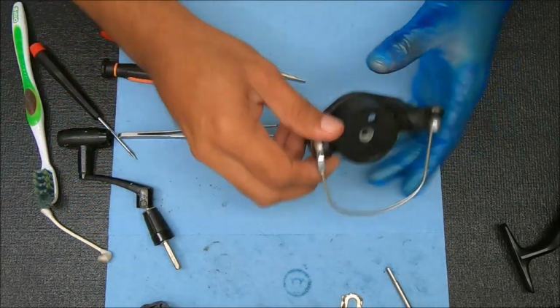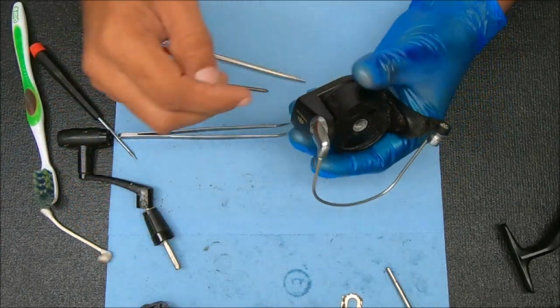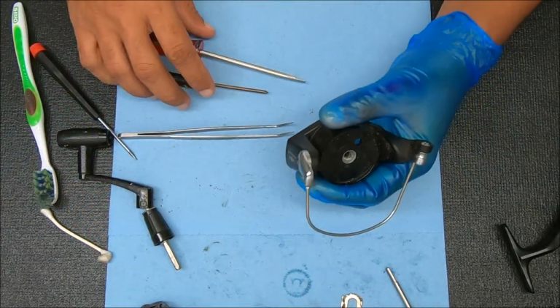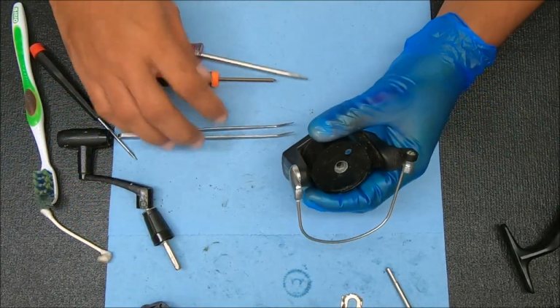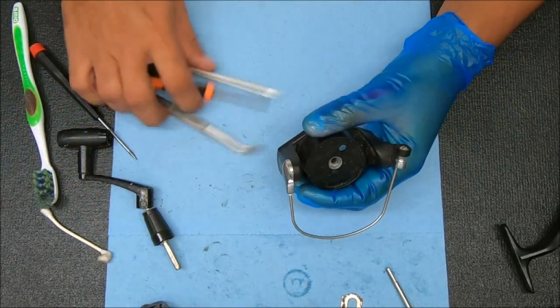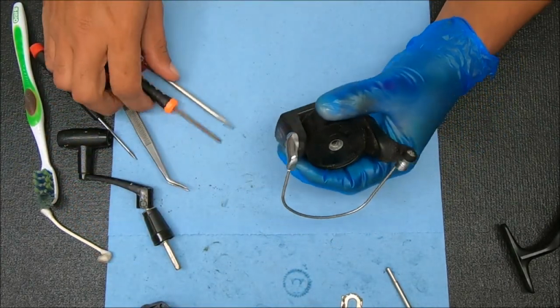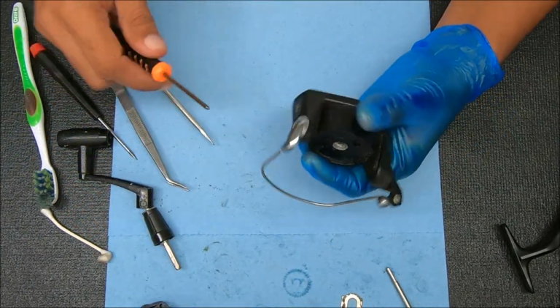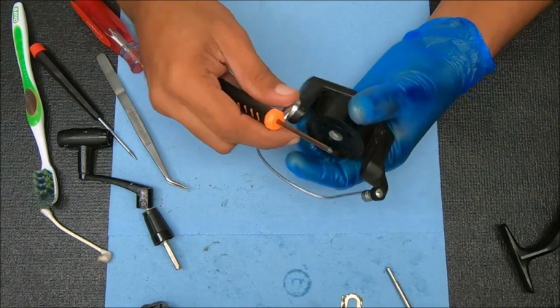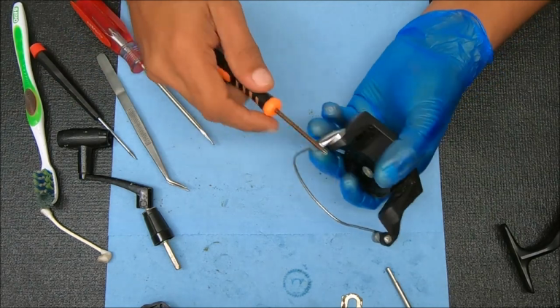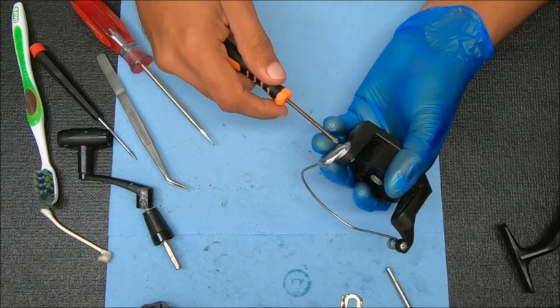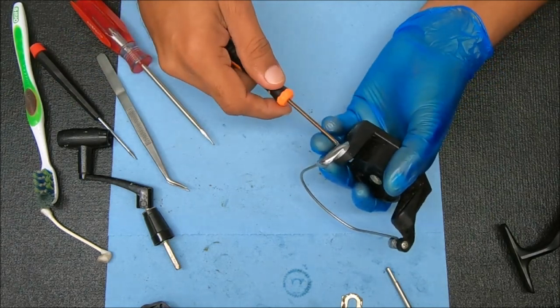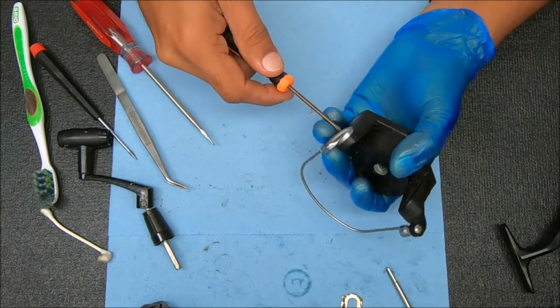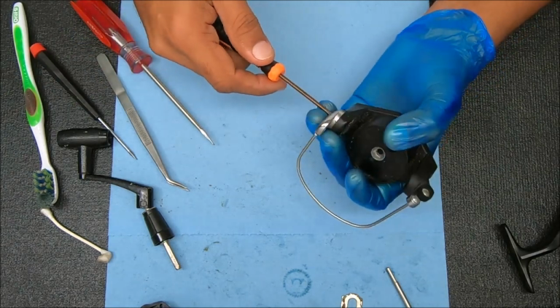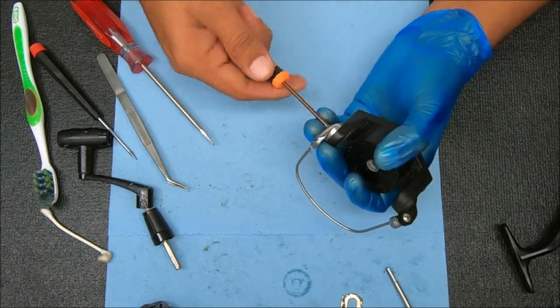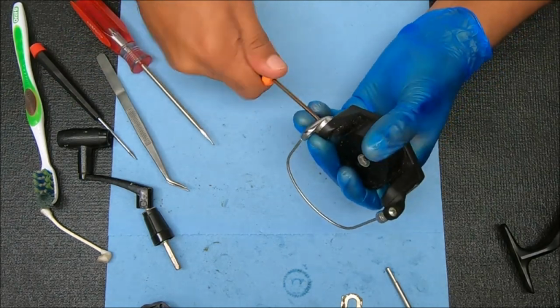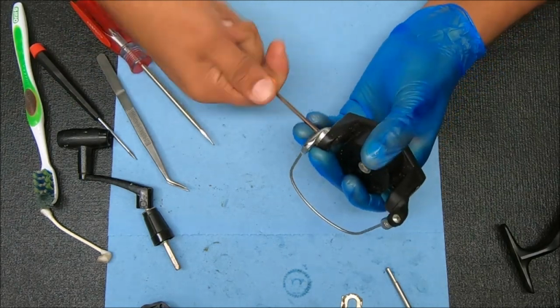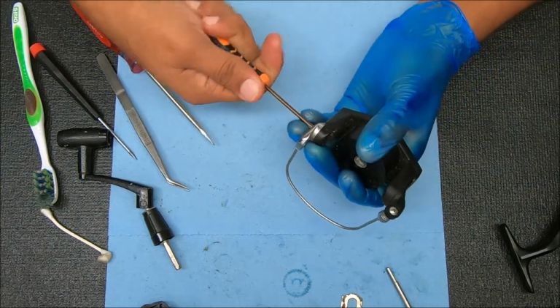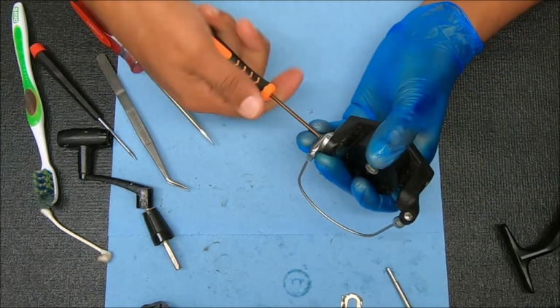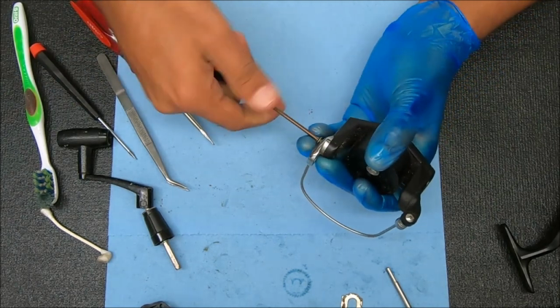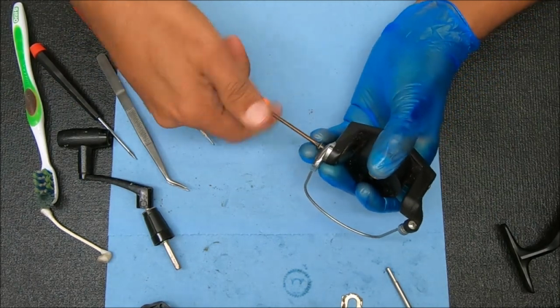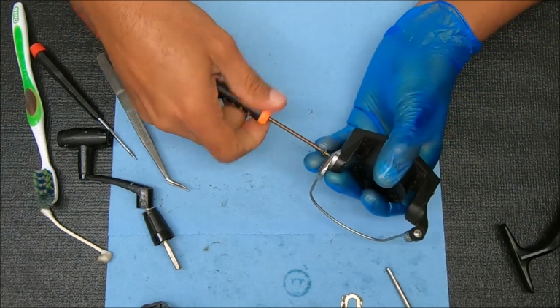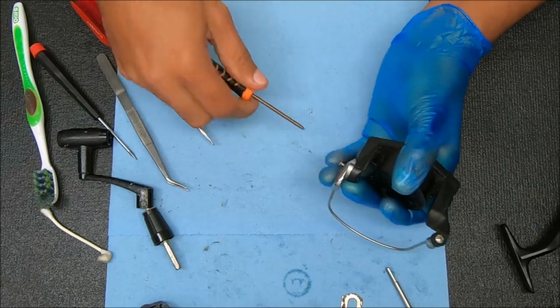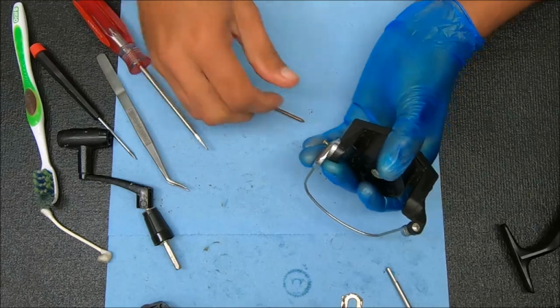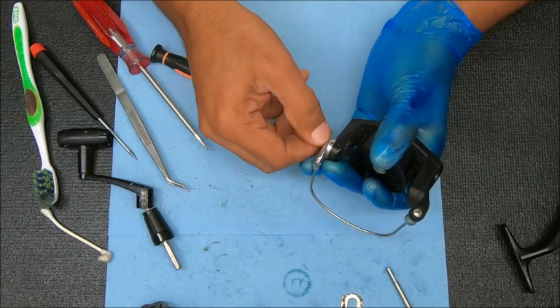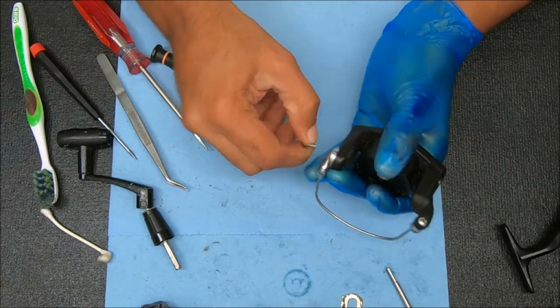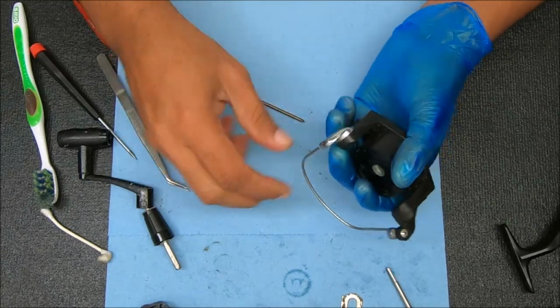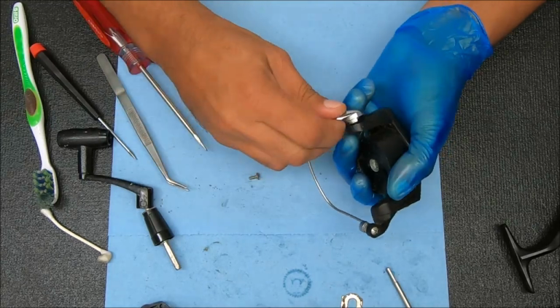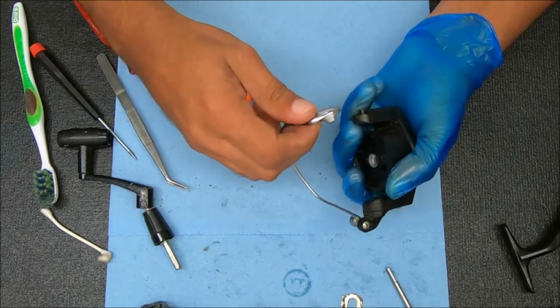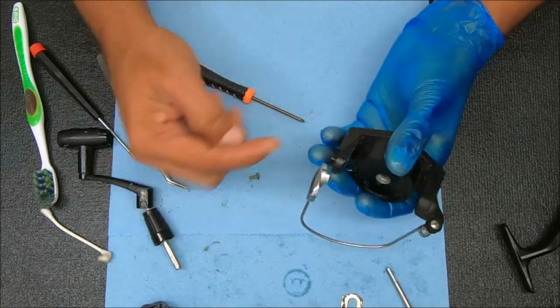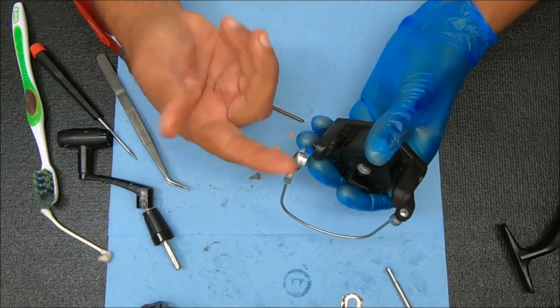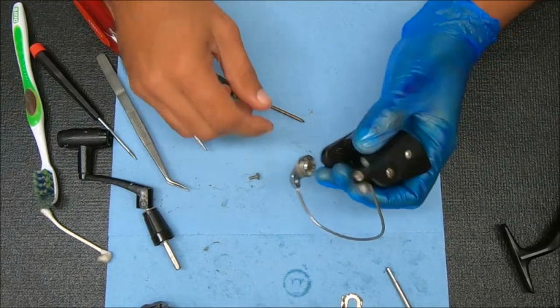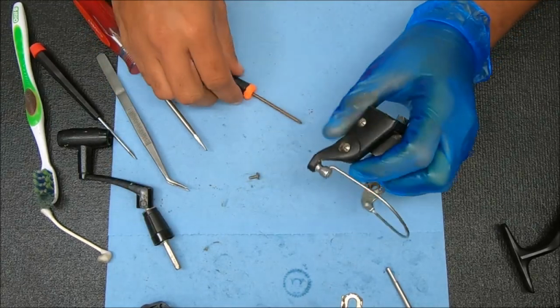I'll show you how to break this stuff down. Let's do the non-load side first, which is this one — nothing there, just an empty space.